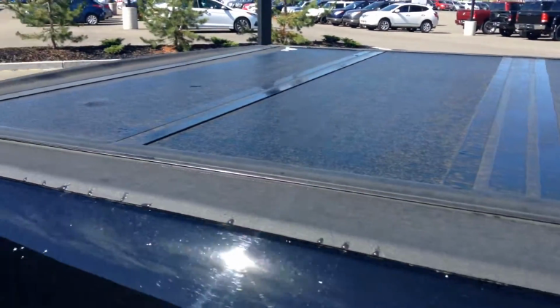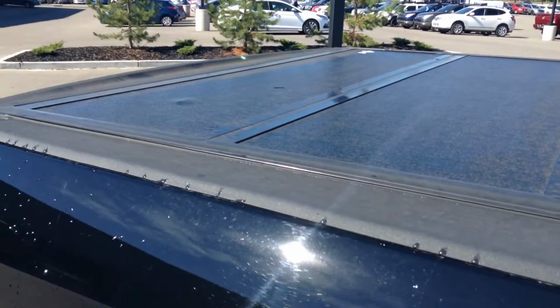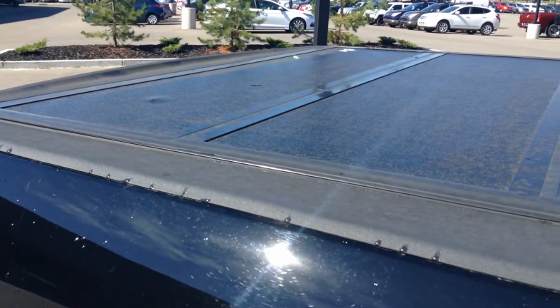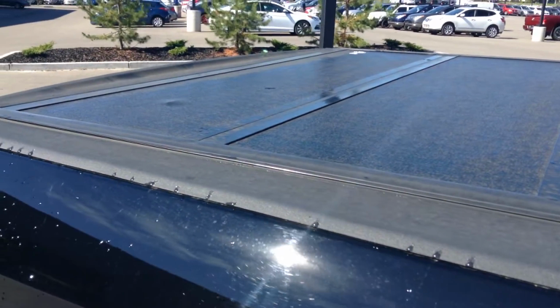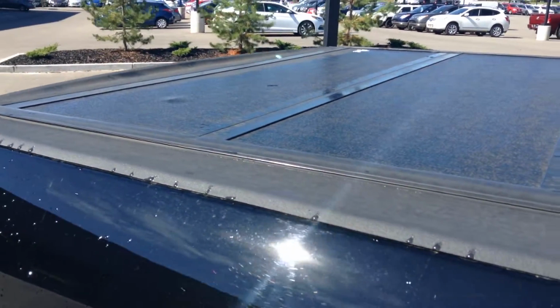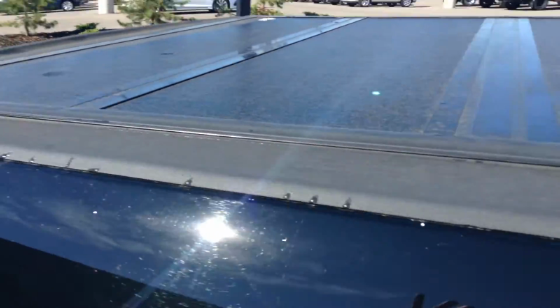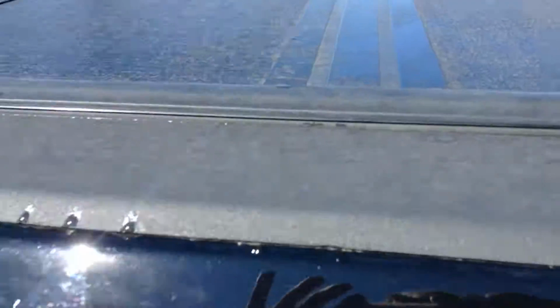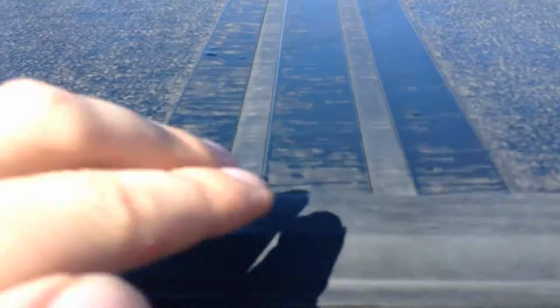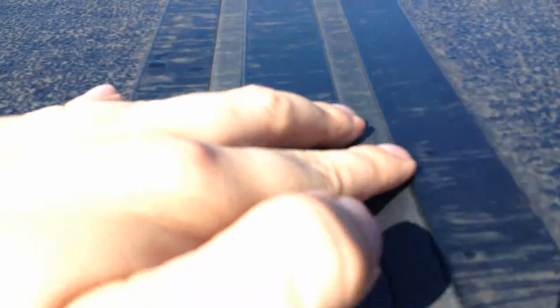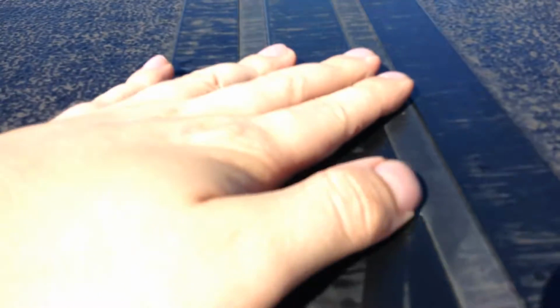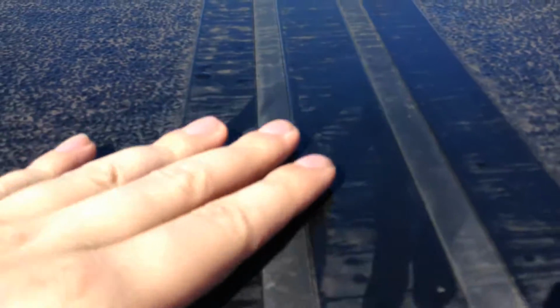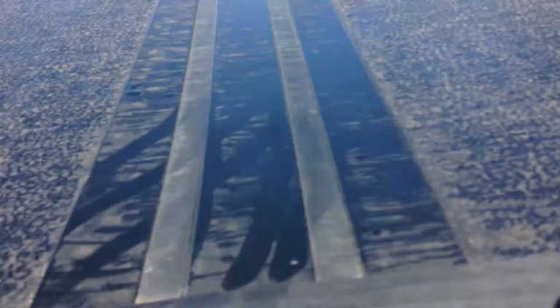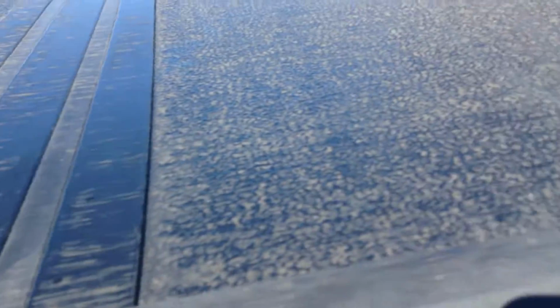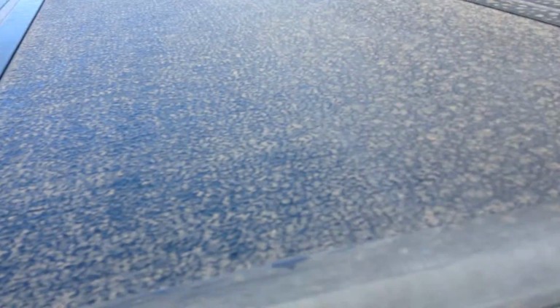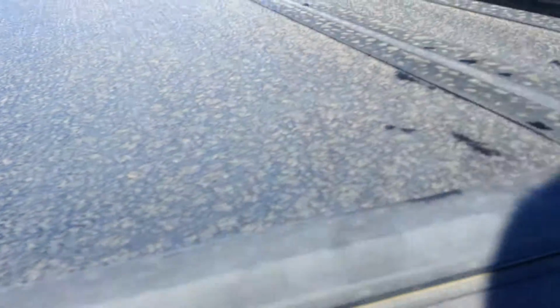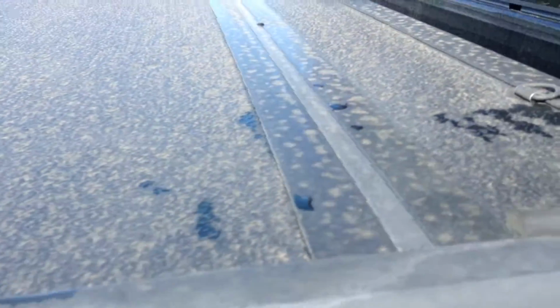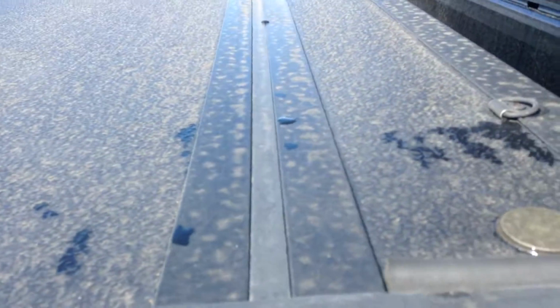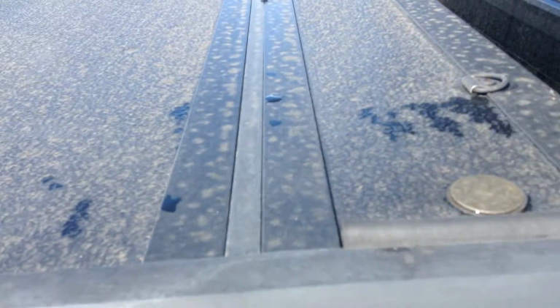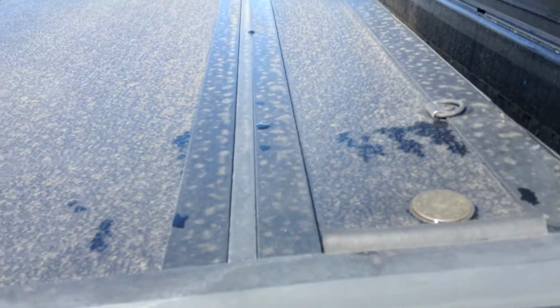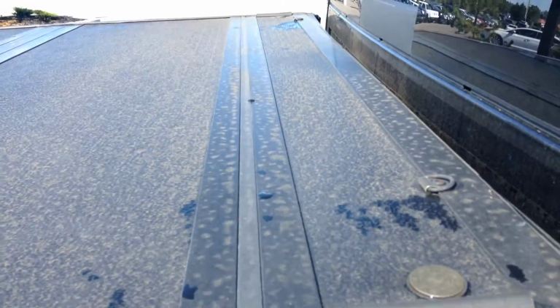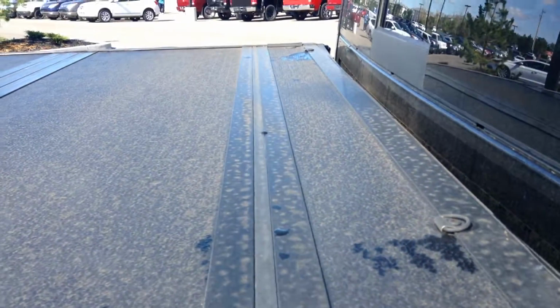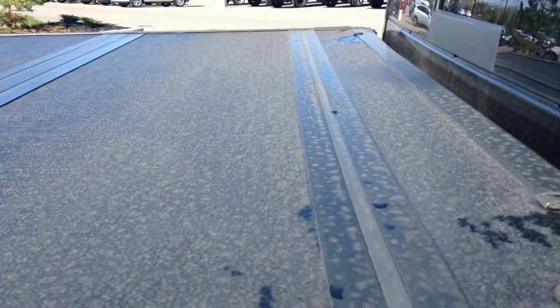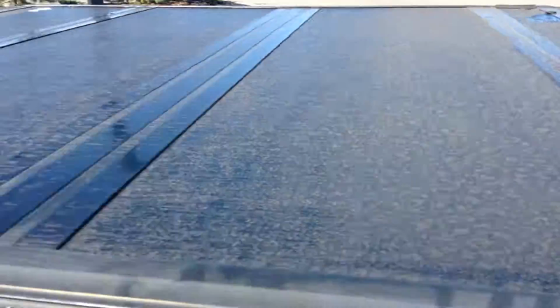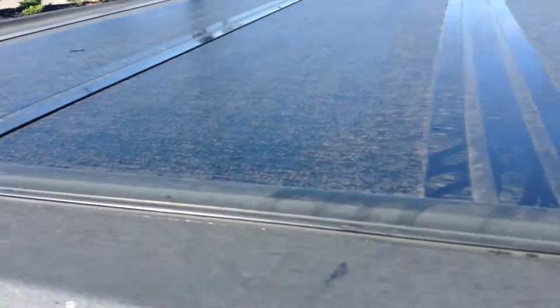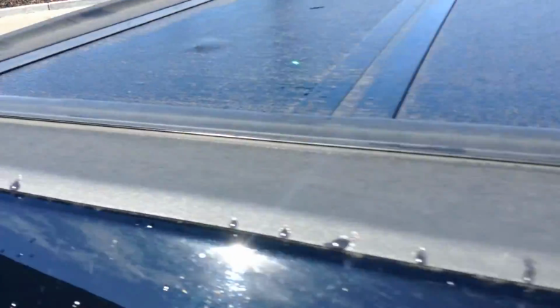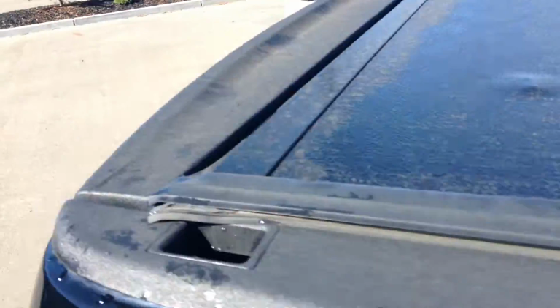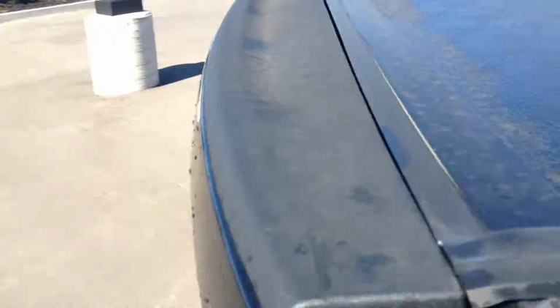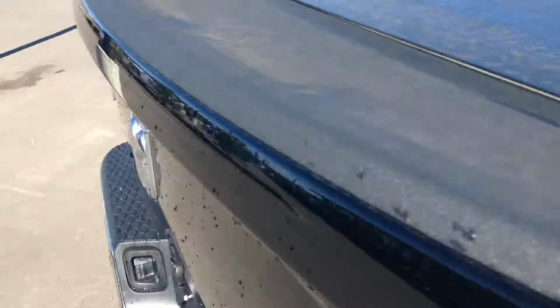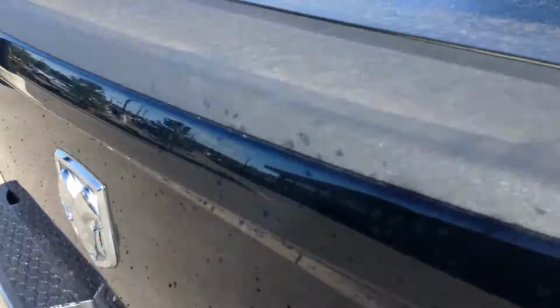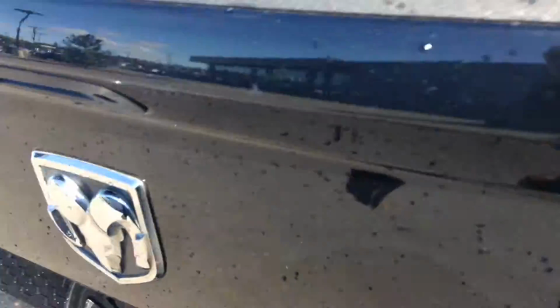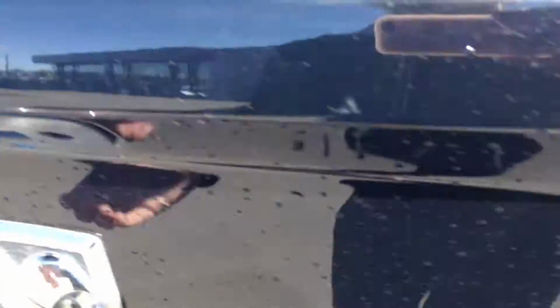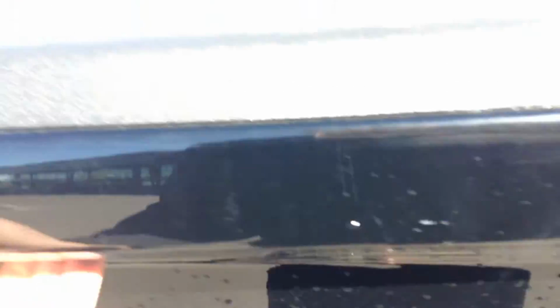Tonneau cover. It's all watertight — you won't get any water in the truck bed here as well. It folds four times. I'll show you a little bit more about that right now.